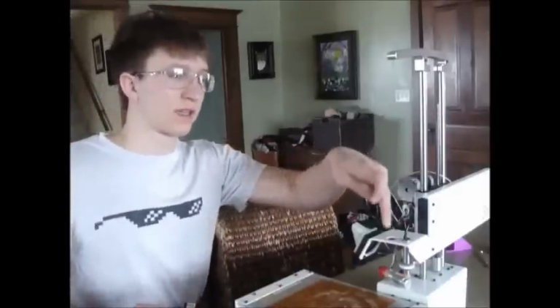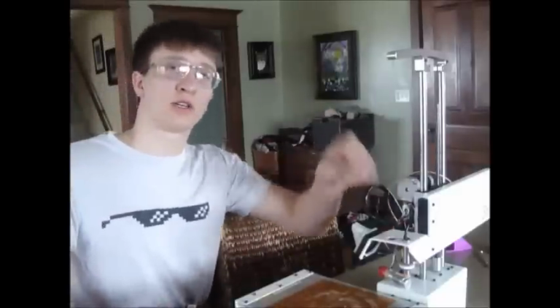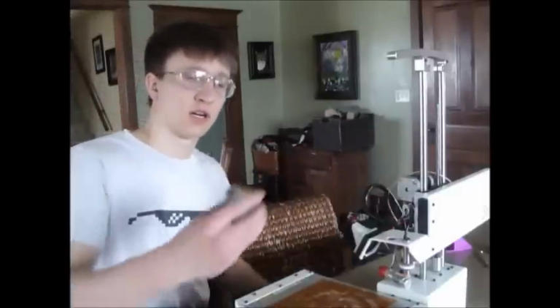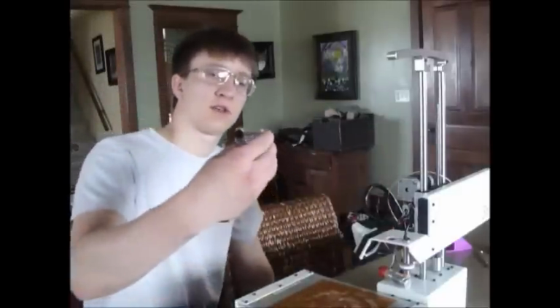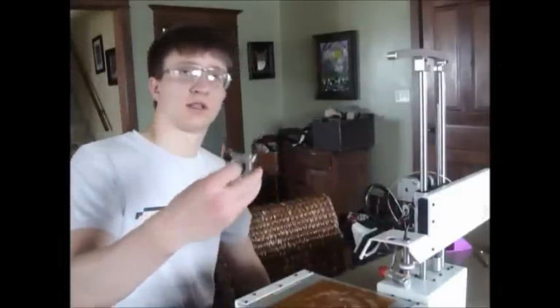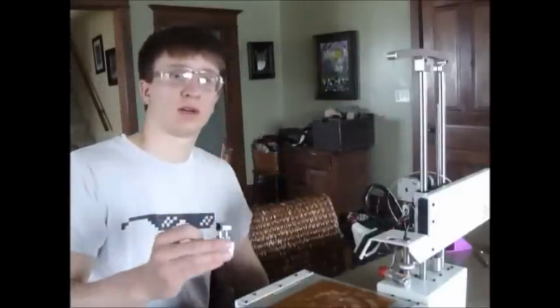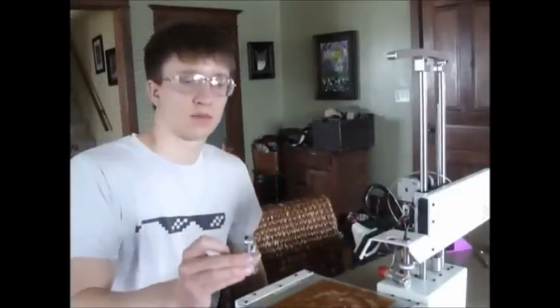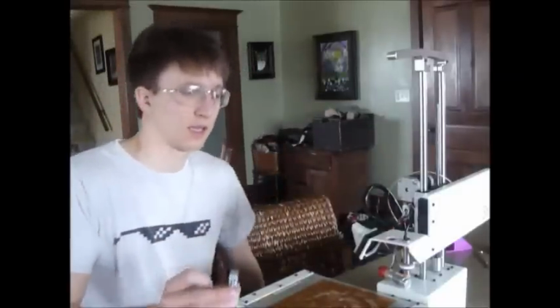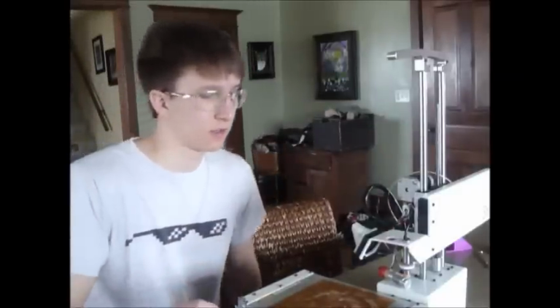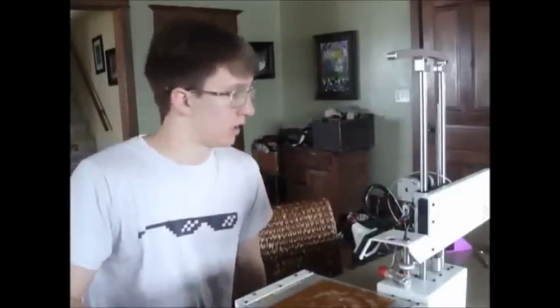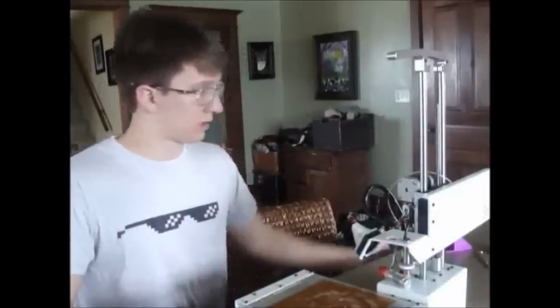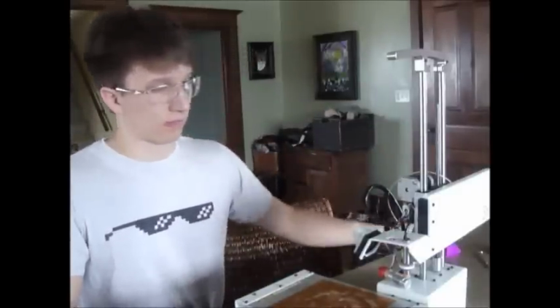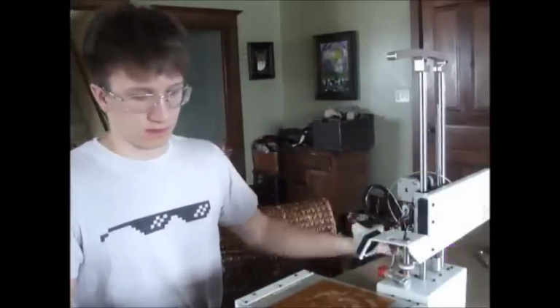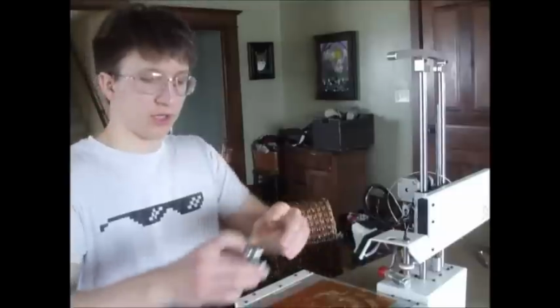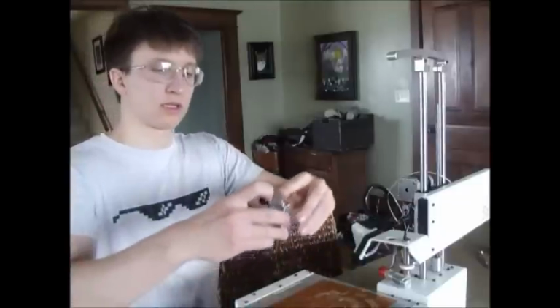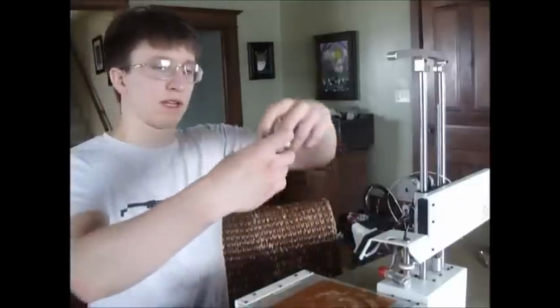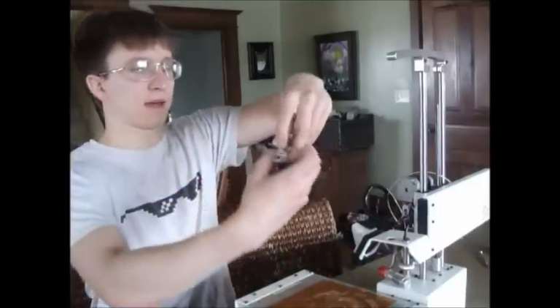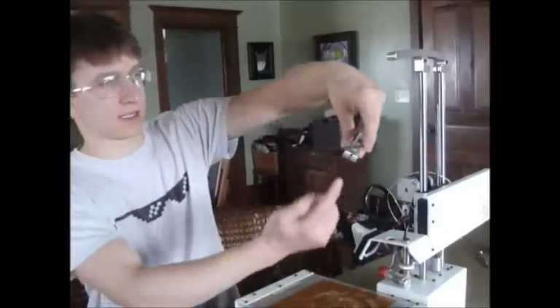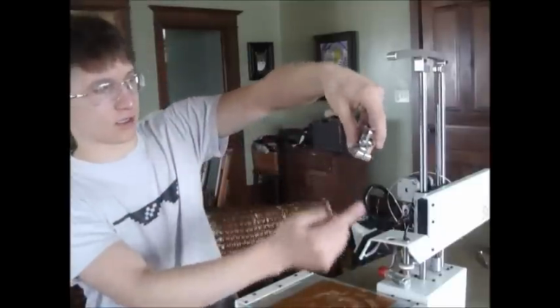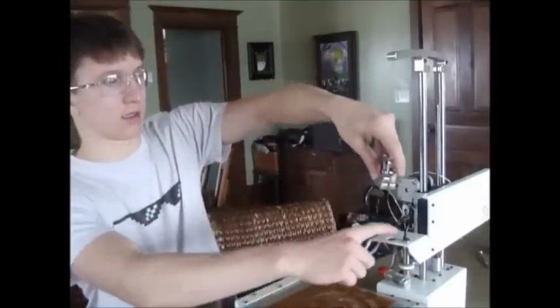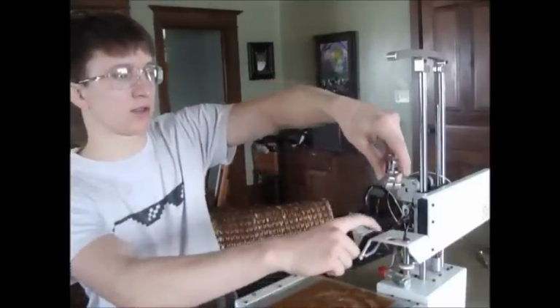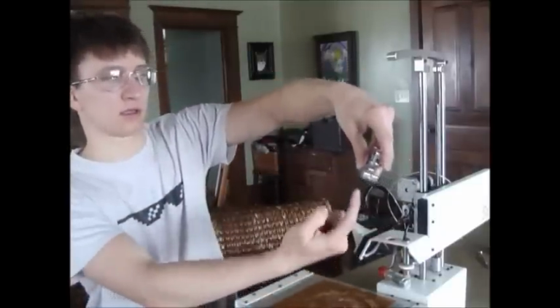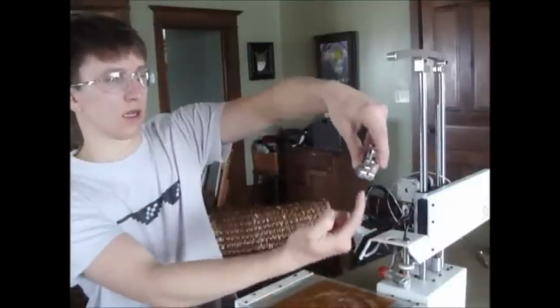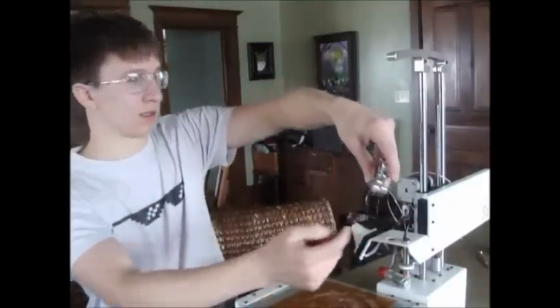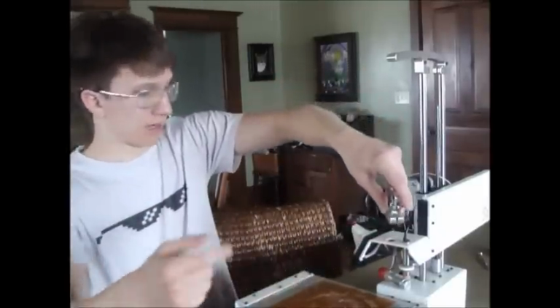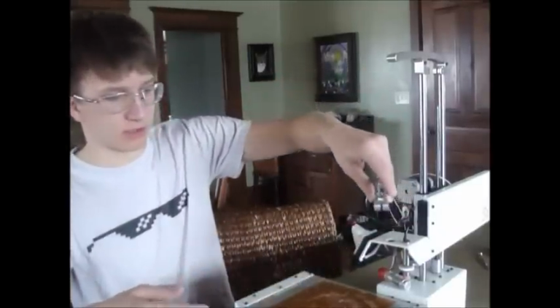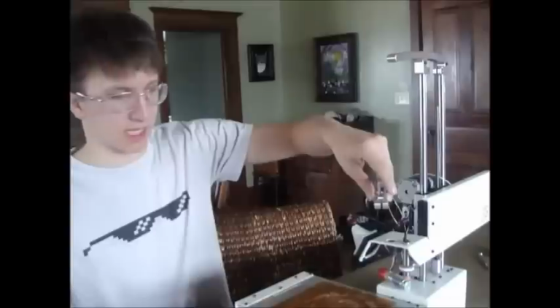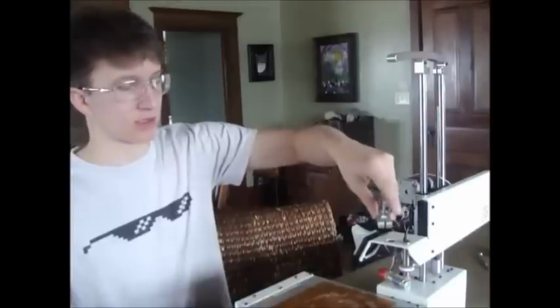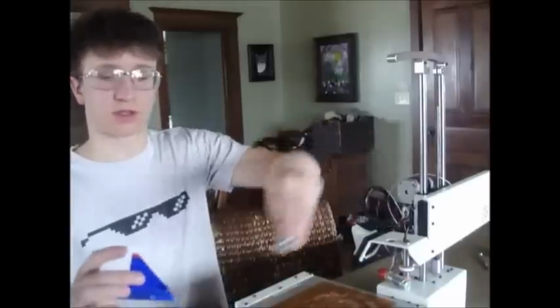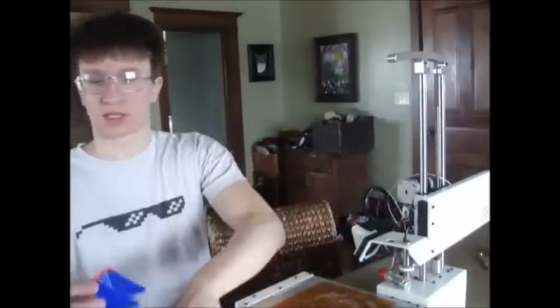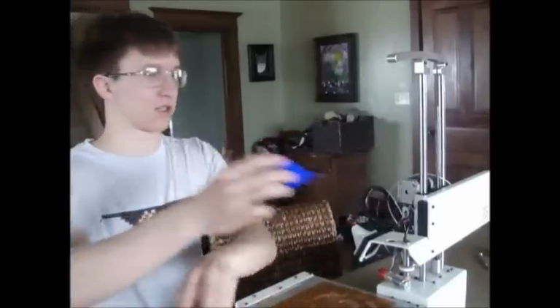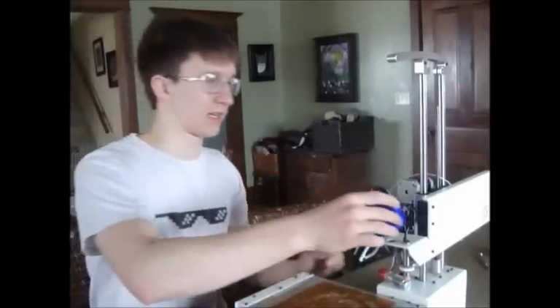Once you've taken your extruder off — the old aluminum one that you most likely have — the three holes that went into the bottom and attached it: you're going to save those screws, because those are the screws you're going to be using to attach this bracket on.